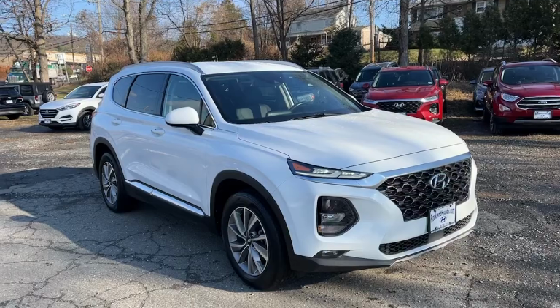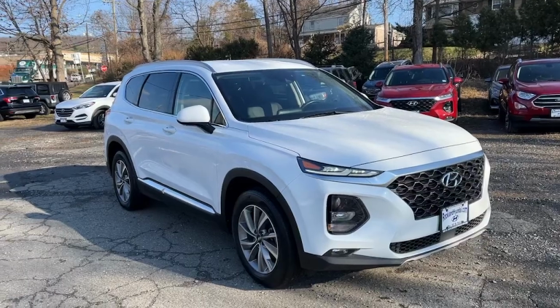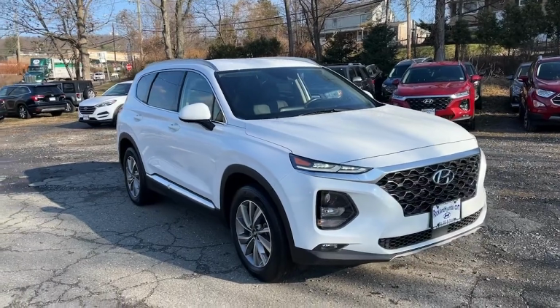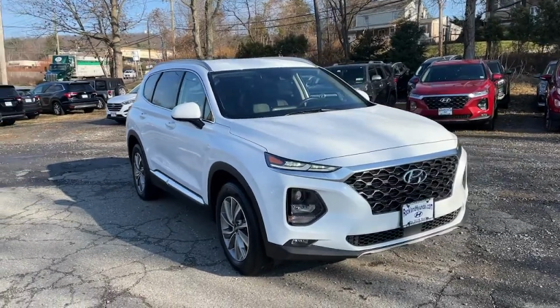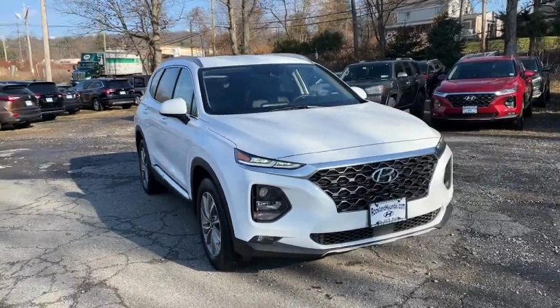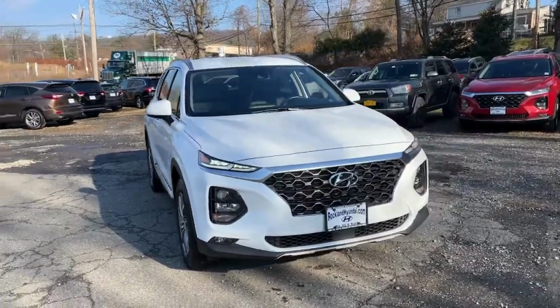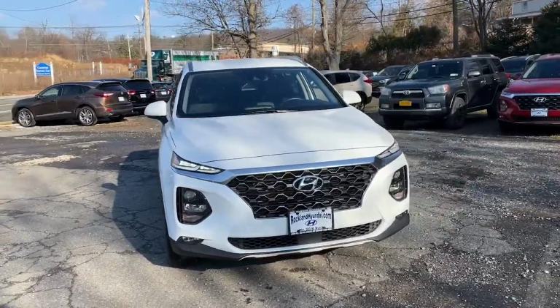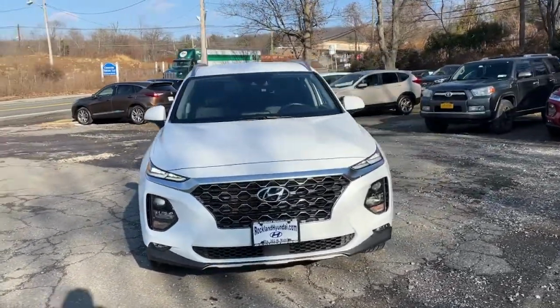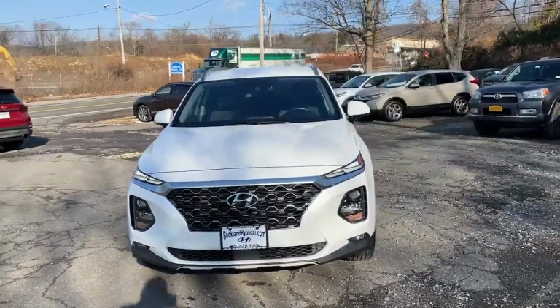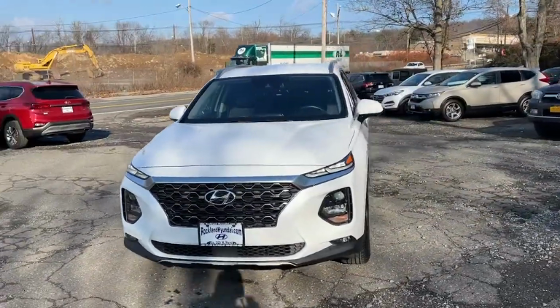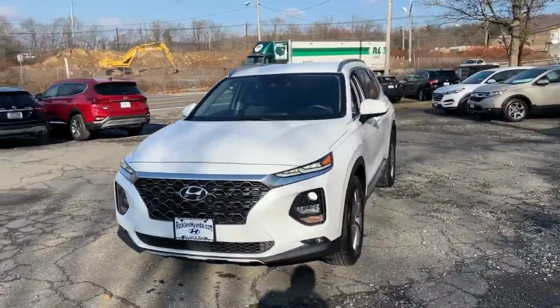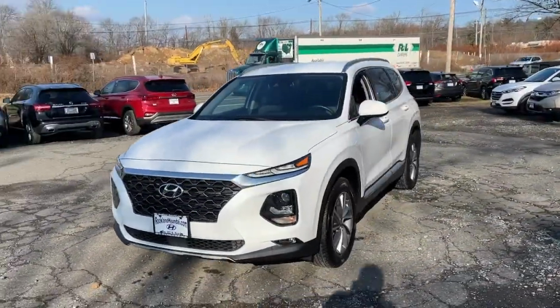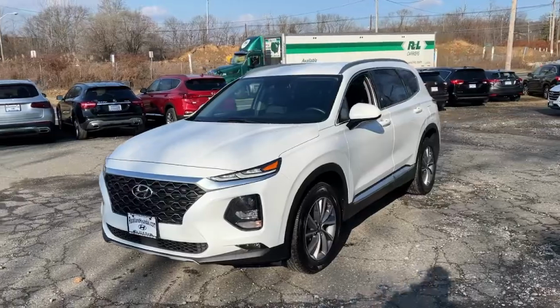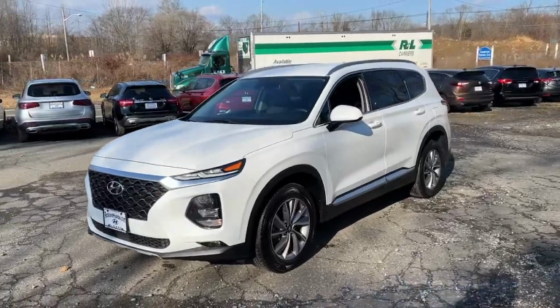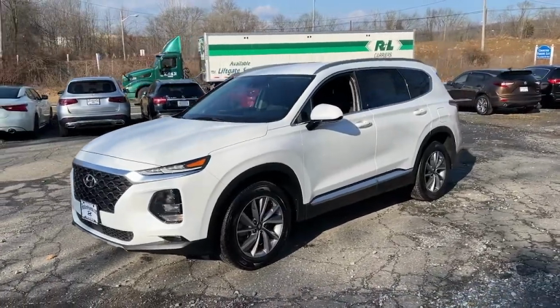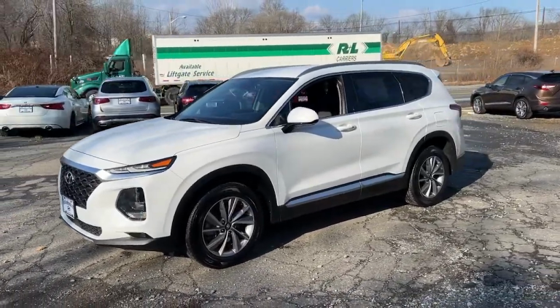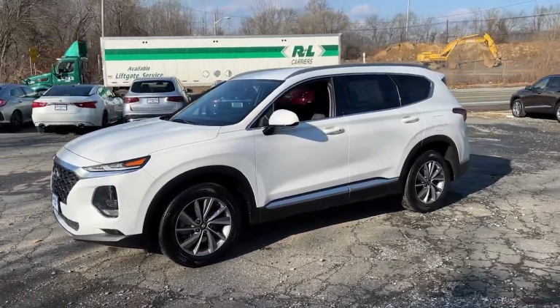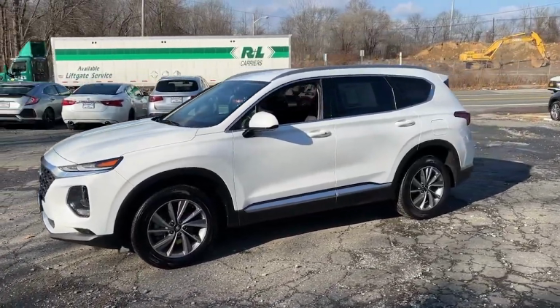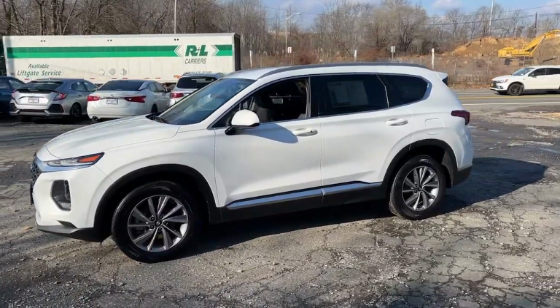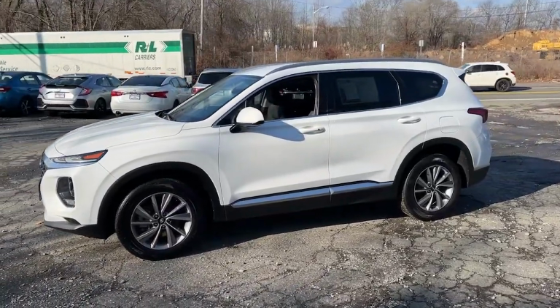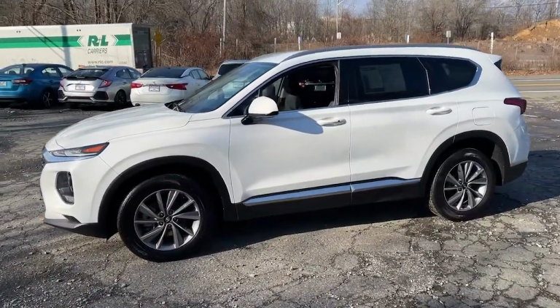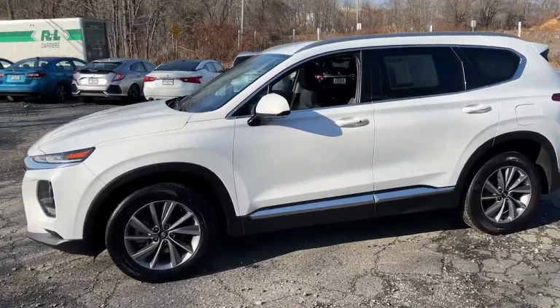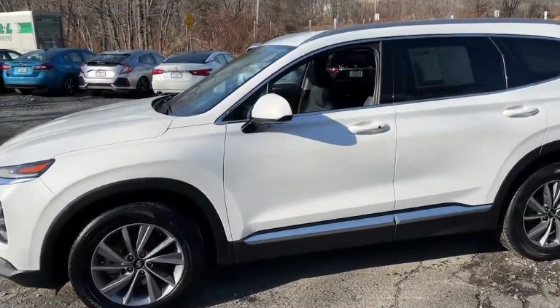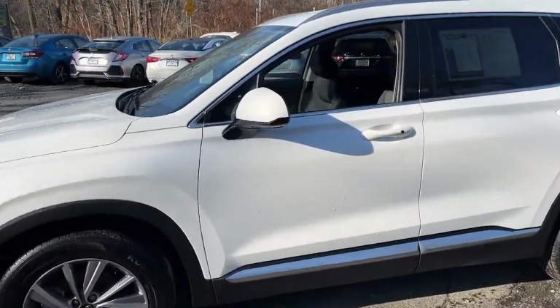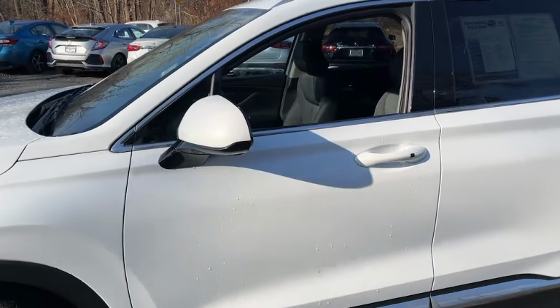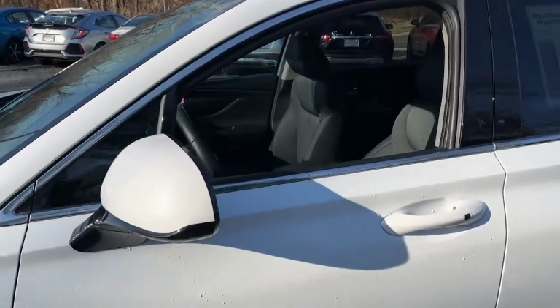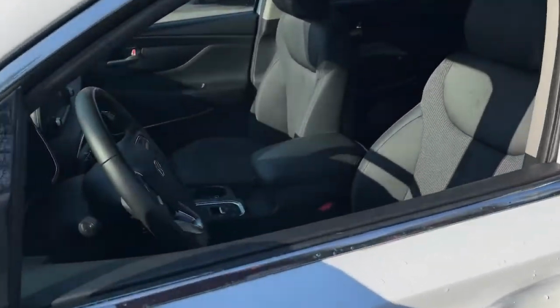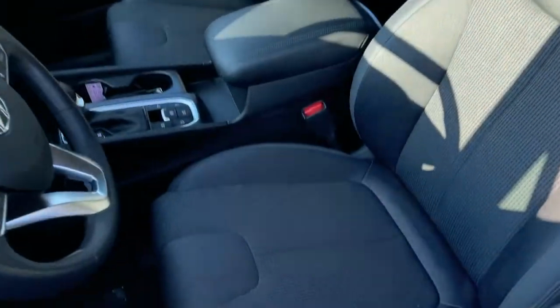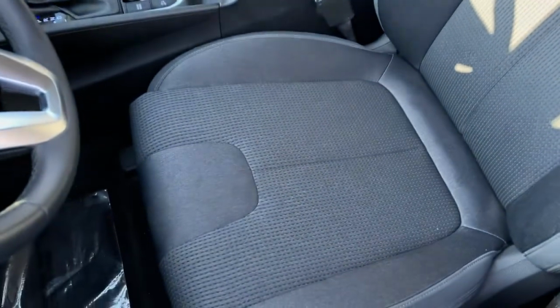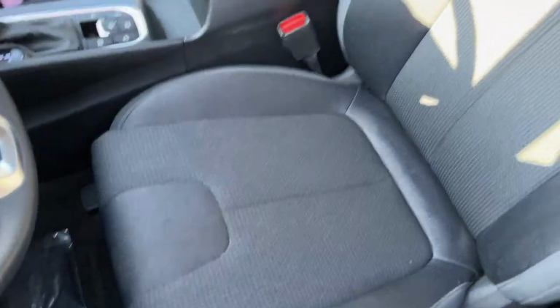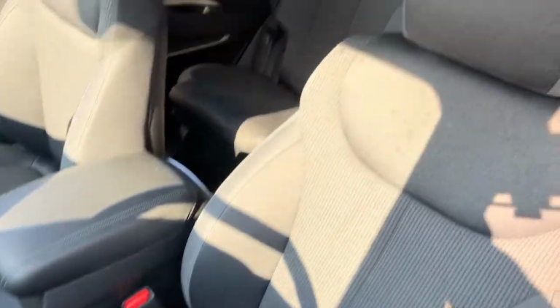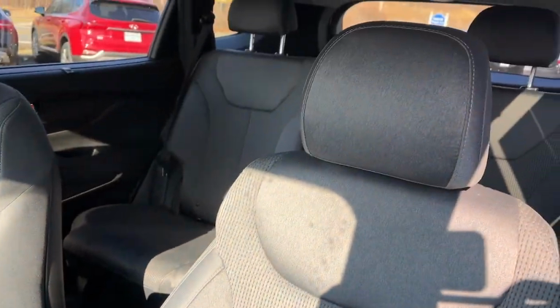Get into a car with value. 2020 Hyundai Santa Fe. This vehicle is an outstanding buy with fewer than 20,000 miles on the odometer. Relax and enjoy the road trip in this convenient, well-equipped Santa Fe.